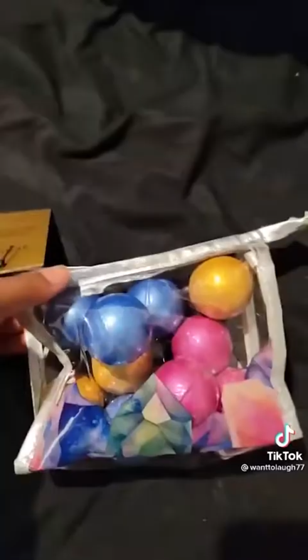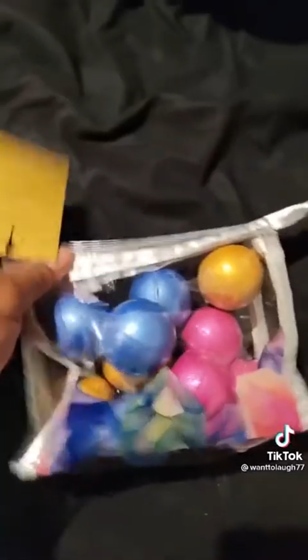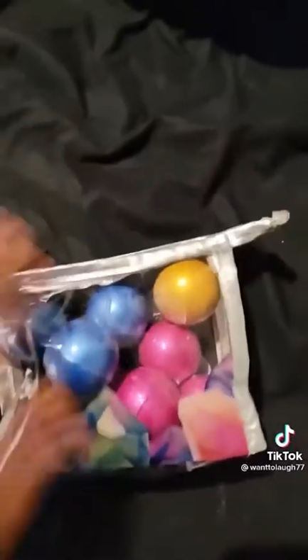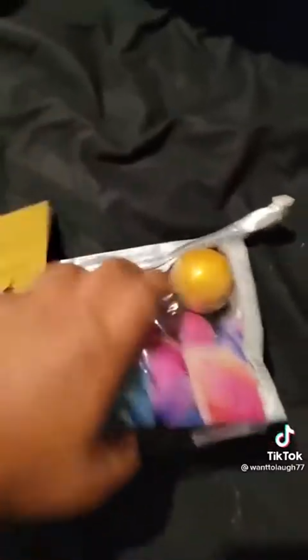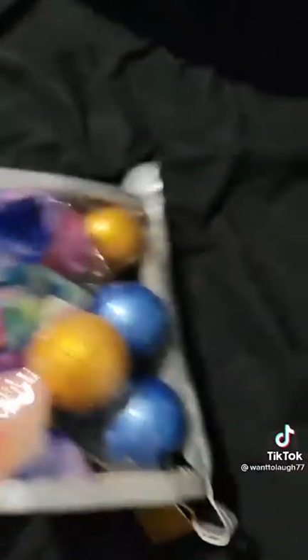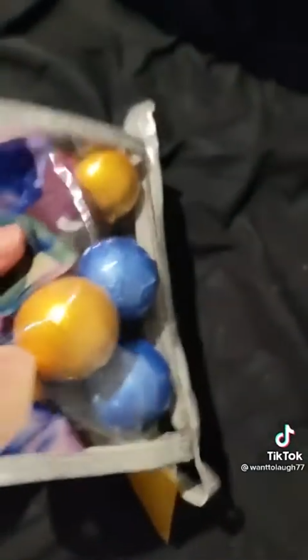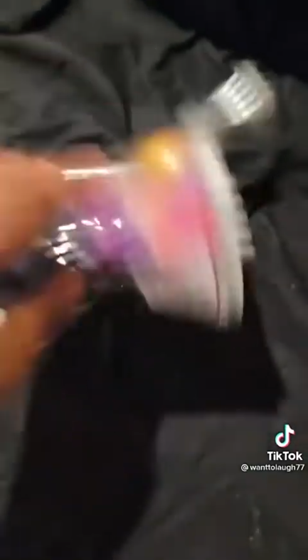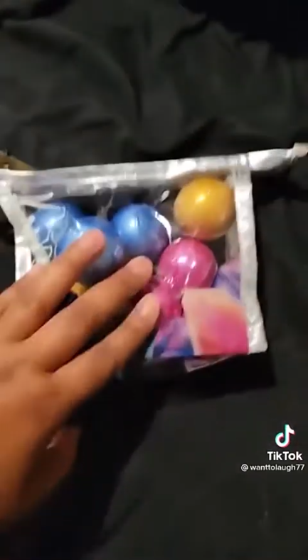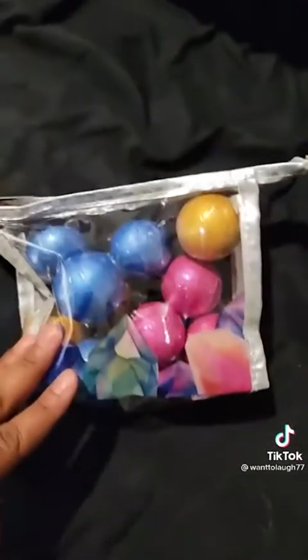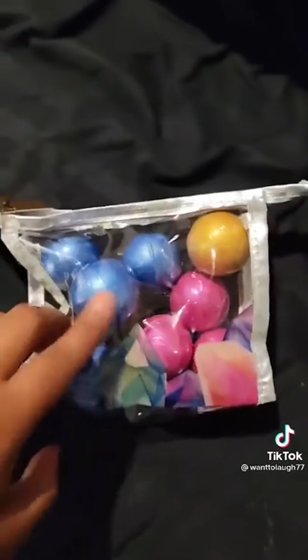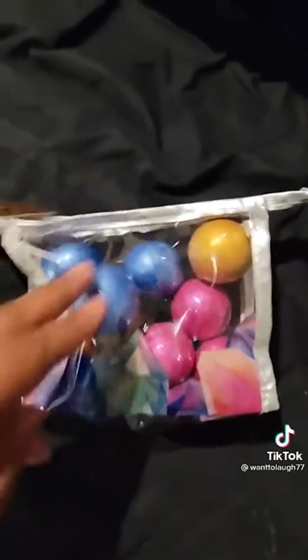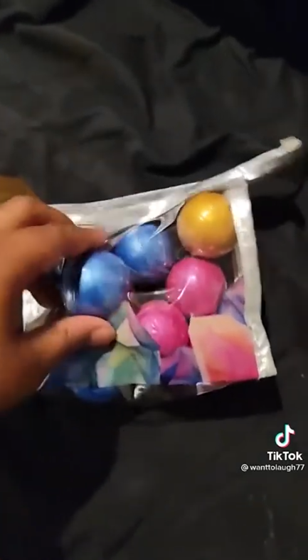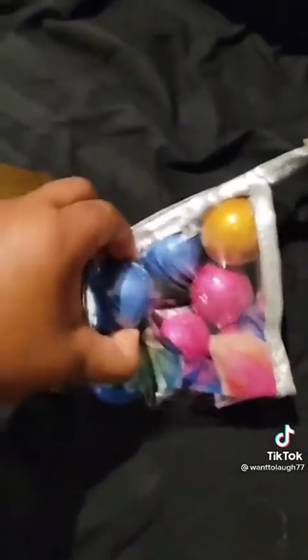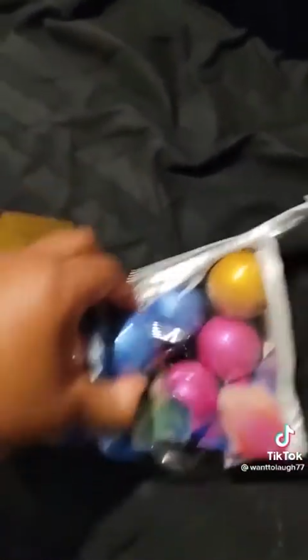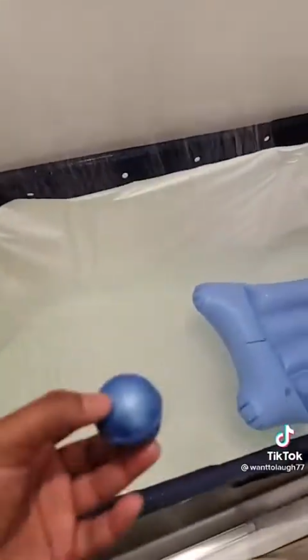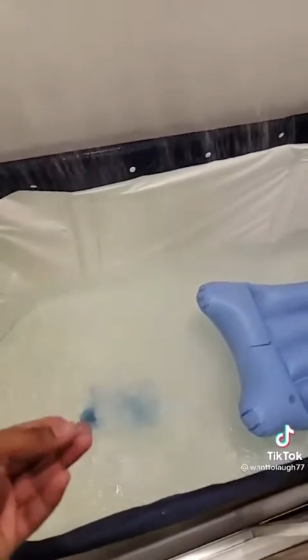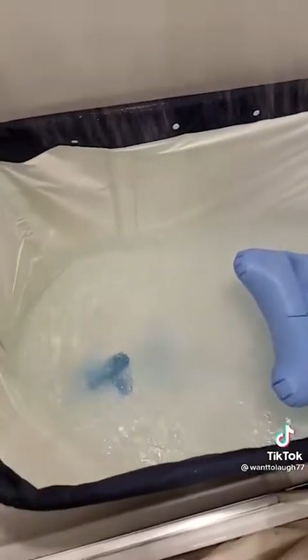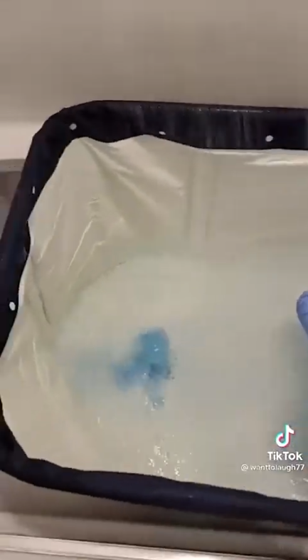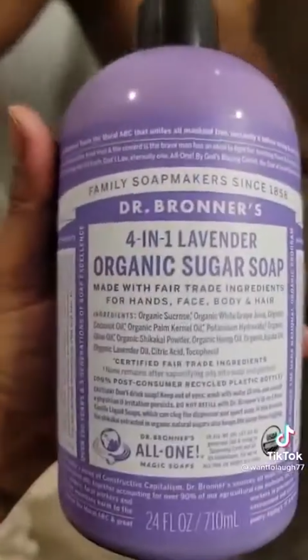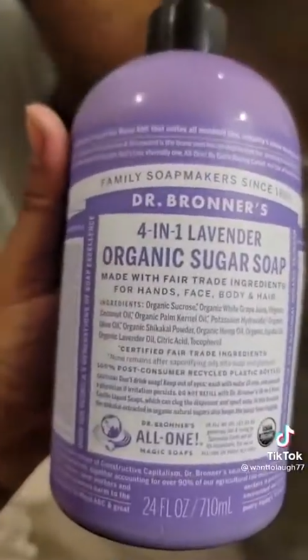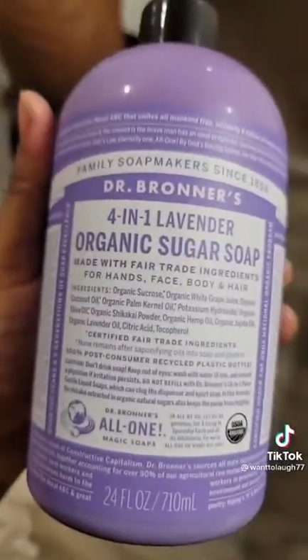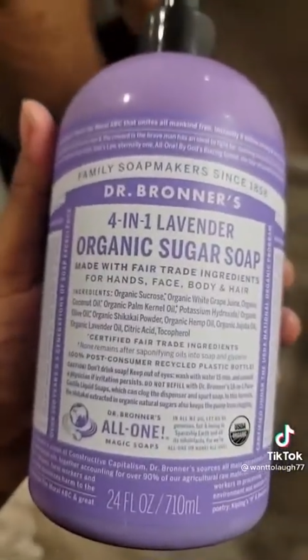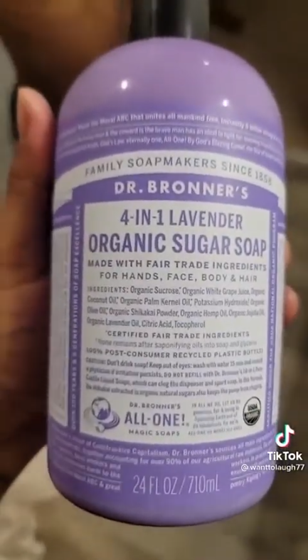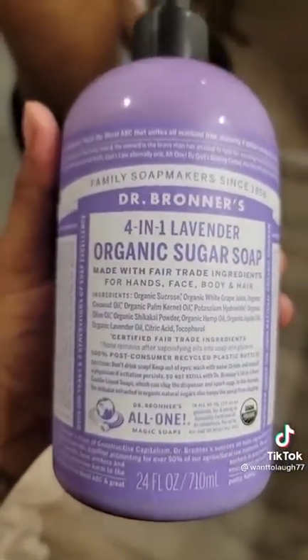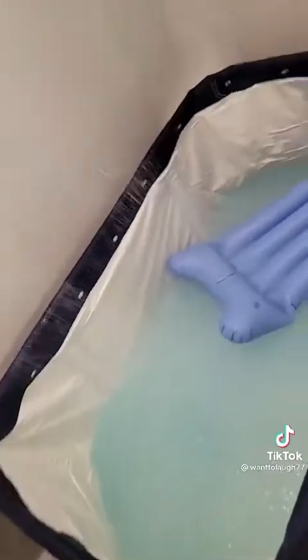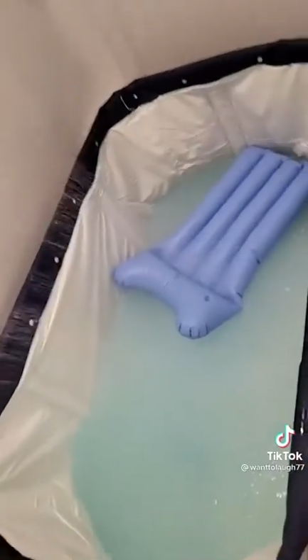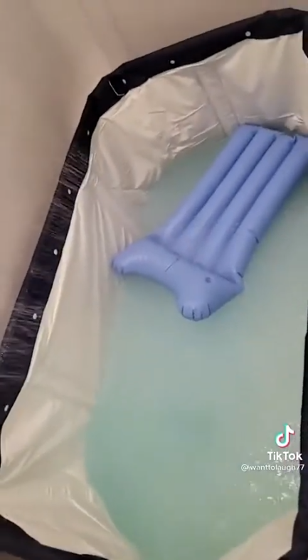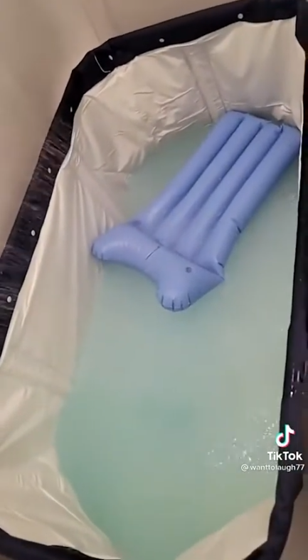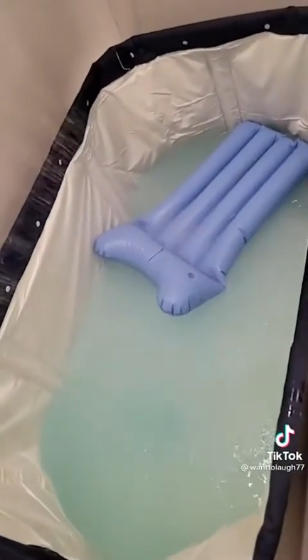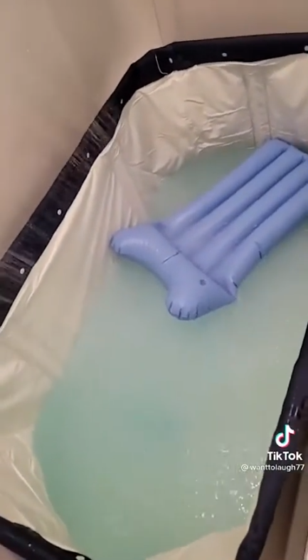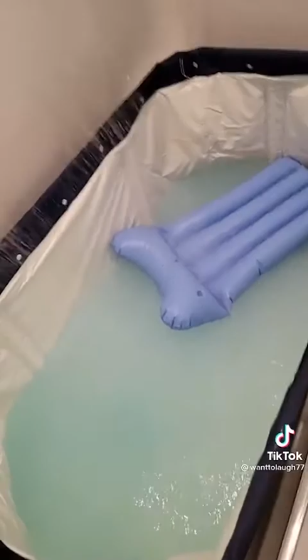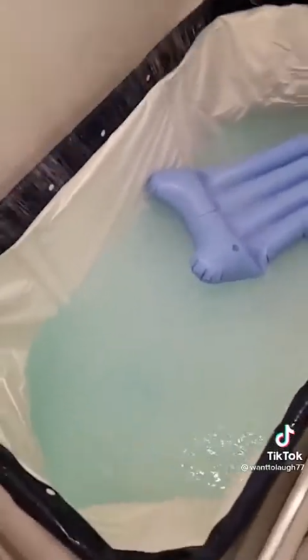I bought this today as well — help me pick a color, TikTok. Did you say blue? Sure. This is the soap I'm using — current status: watercolors.